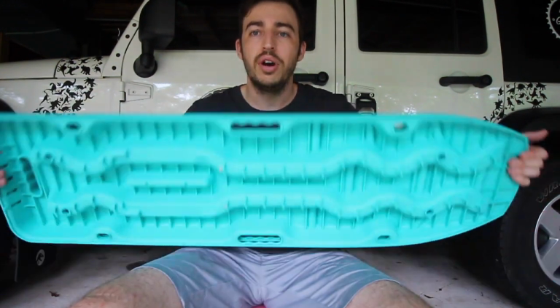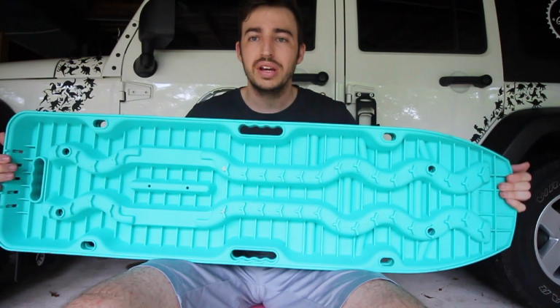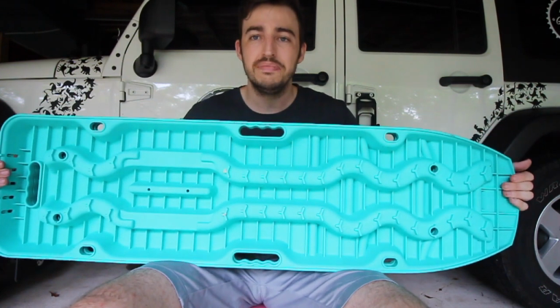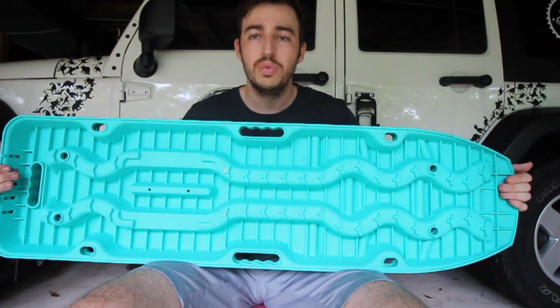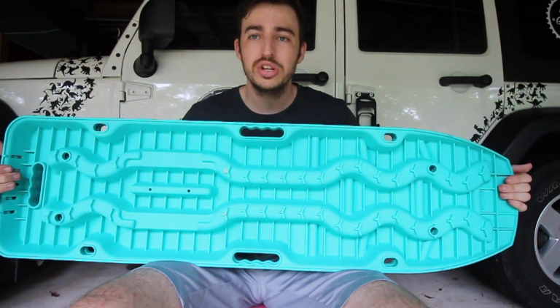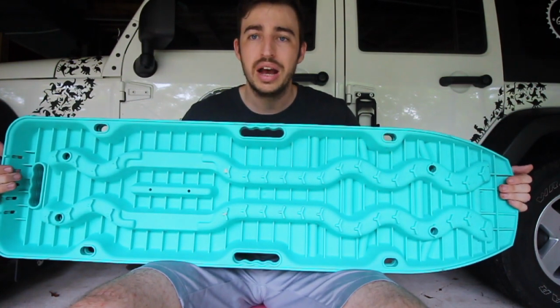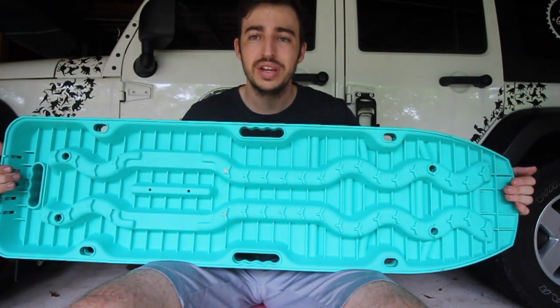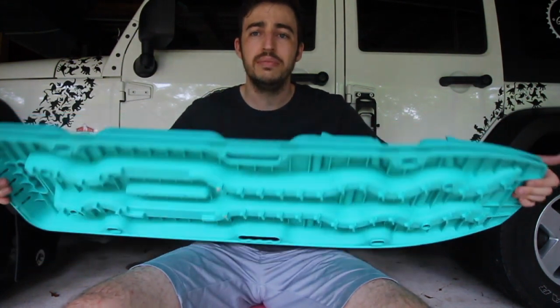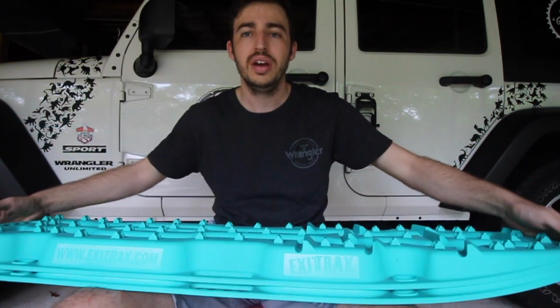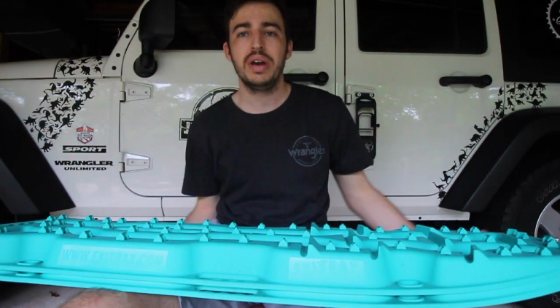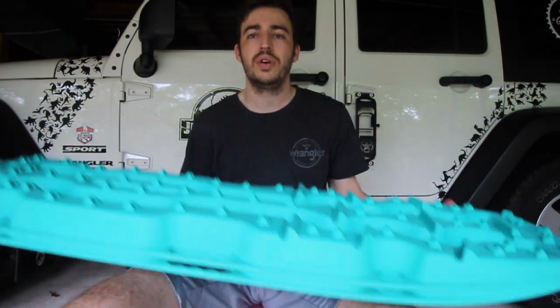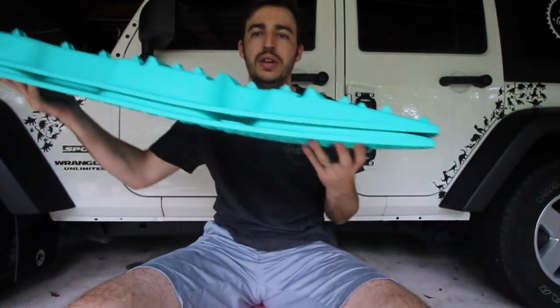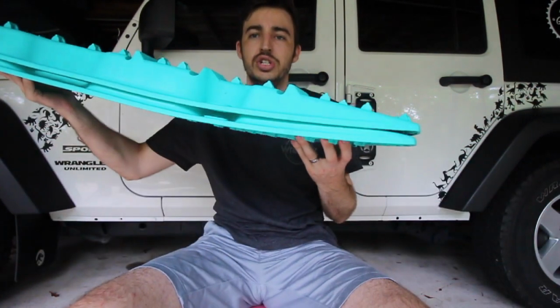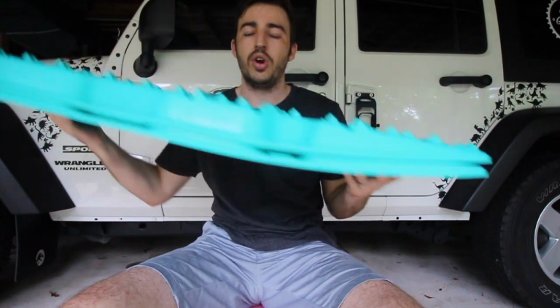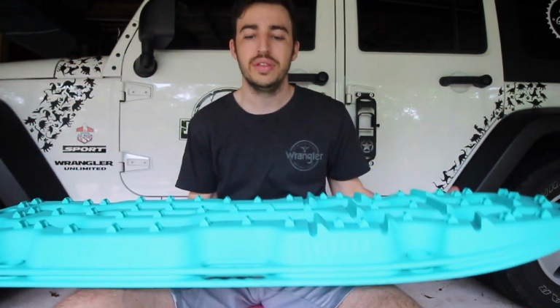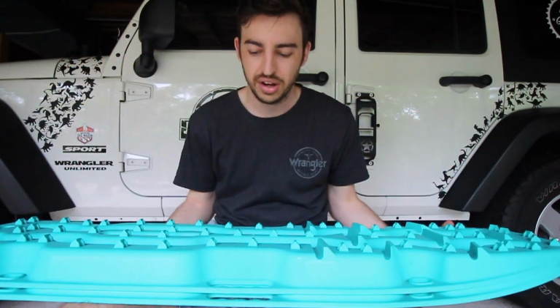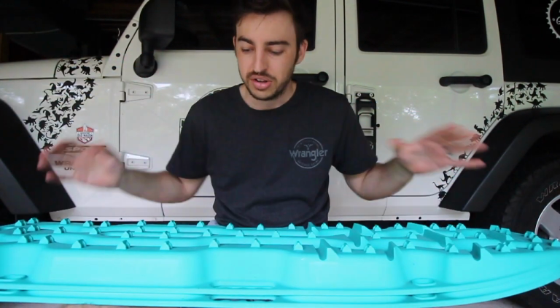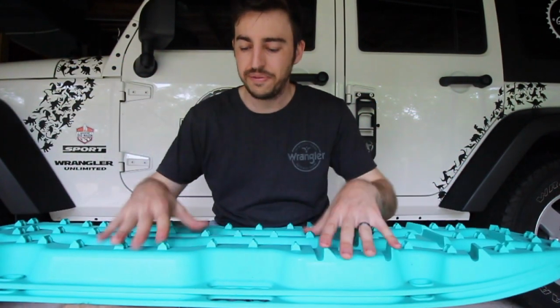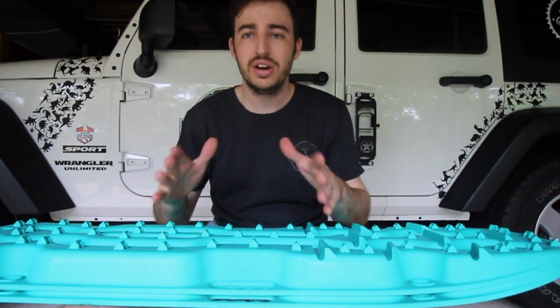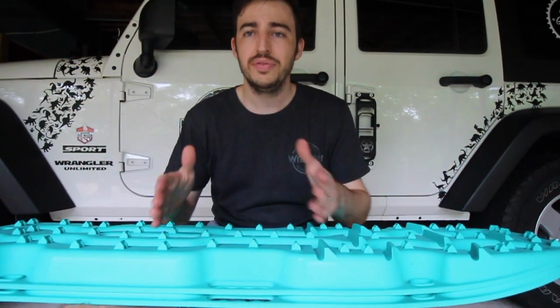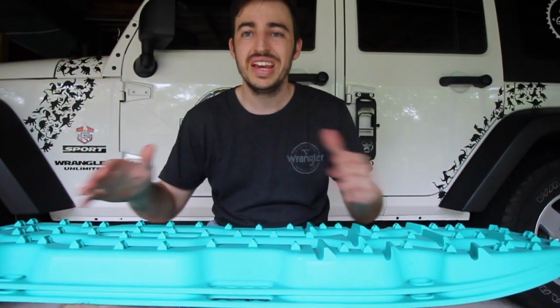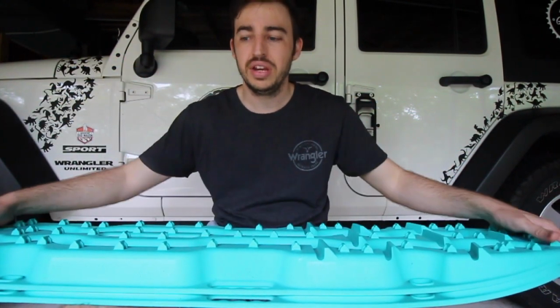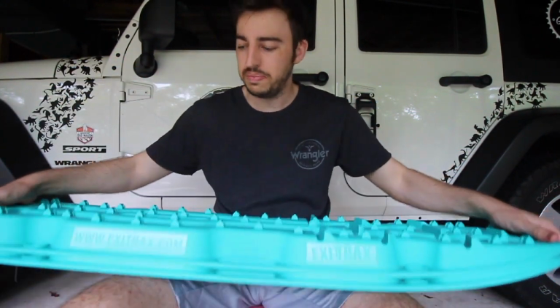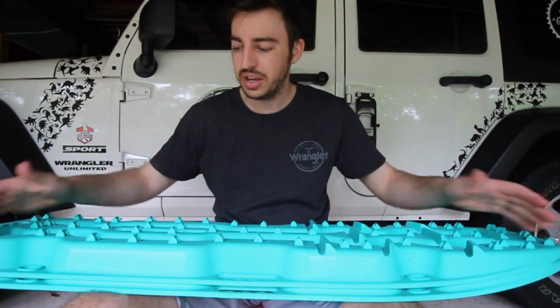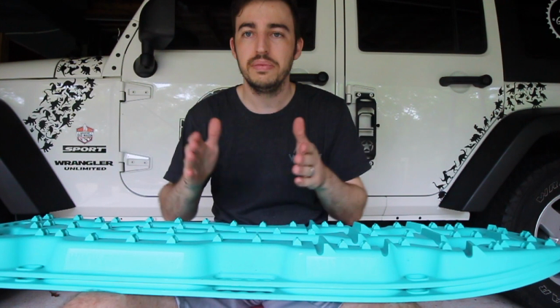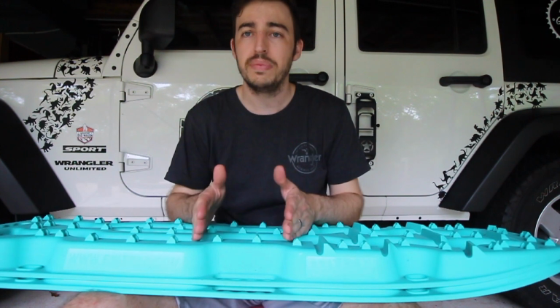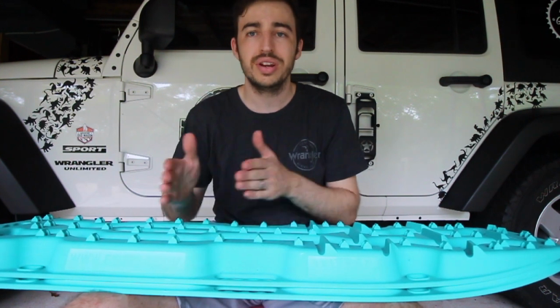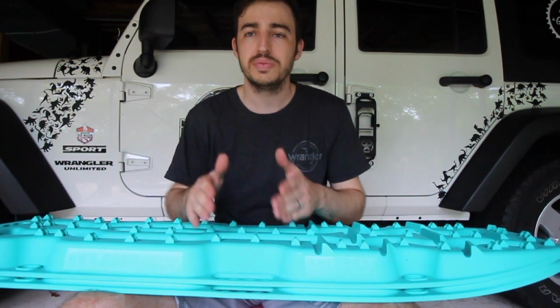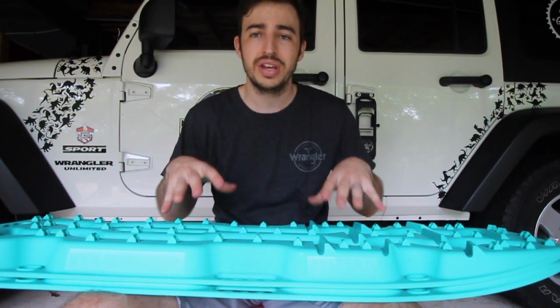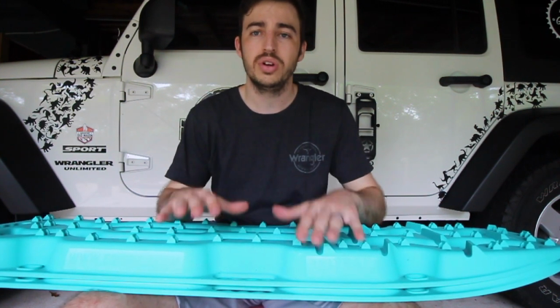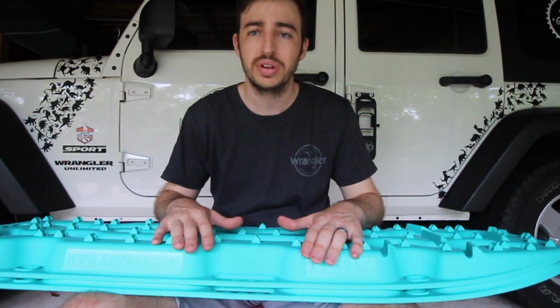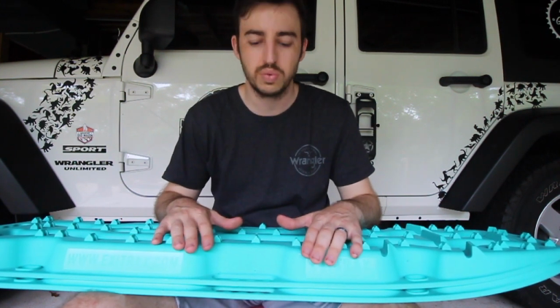They've got bigger cleats at the back for more traction on the sand and mud, and a better sharper nose at the front. My thoughts are I actually love them — 10 out of 10, would buy again. Great price point, great customer service, and also a great product.